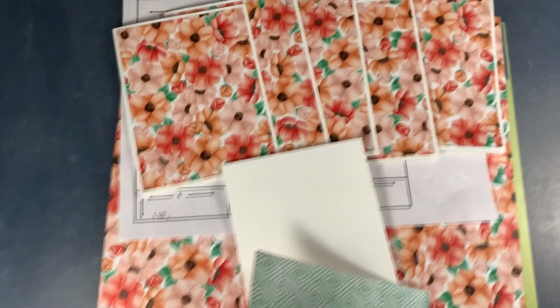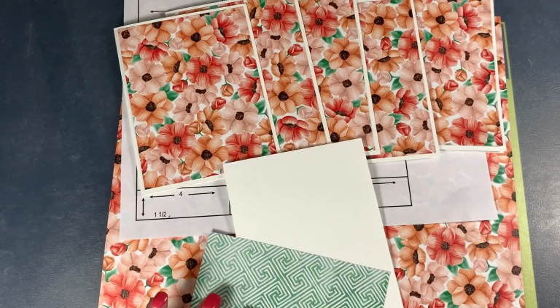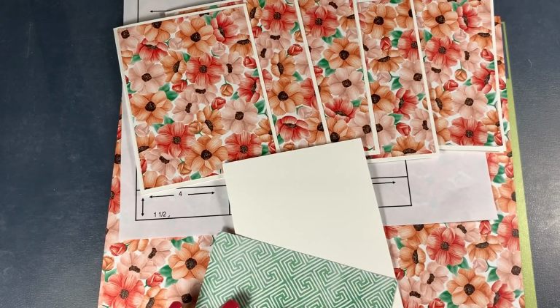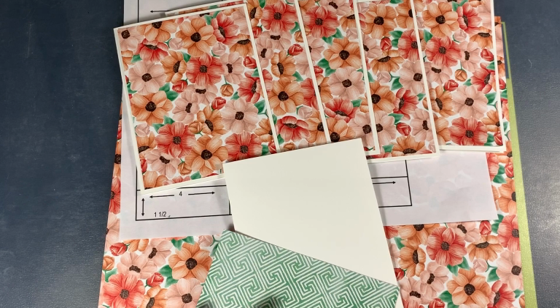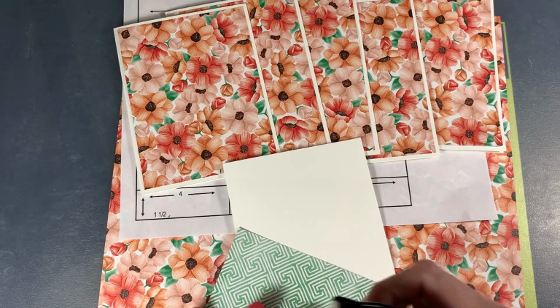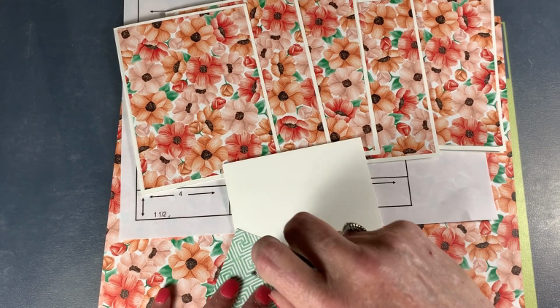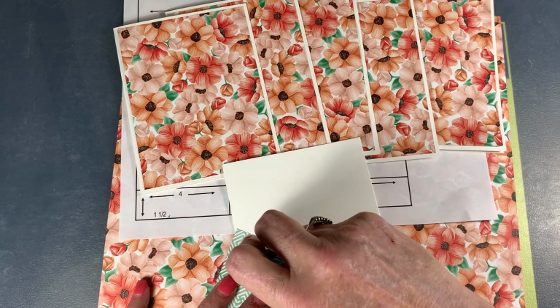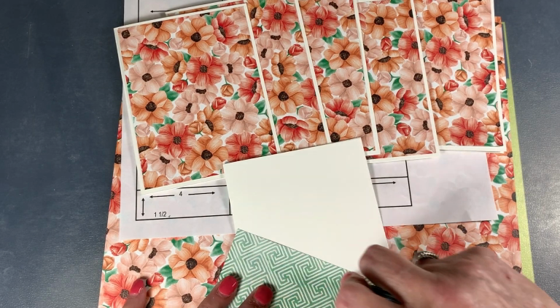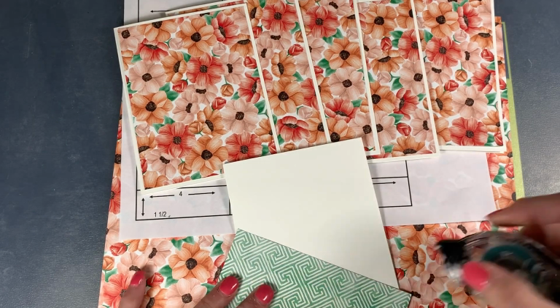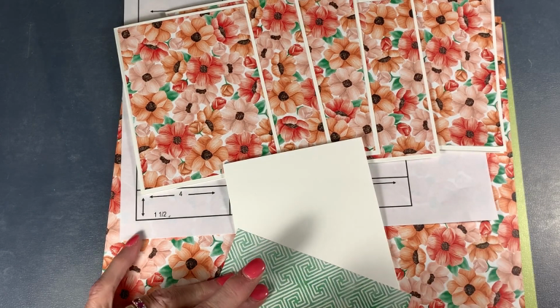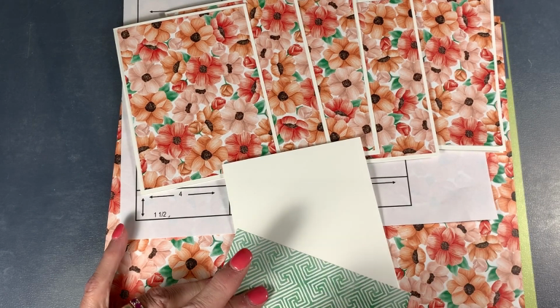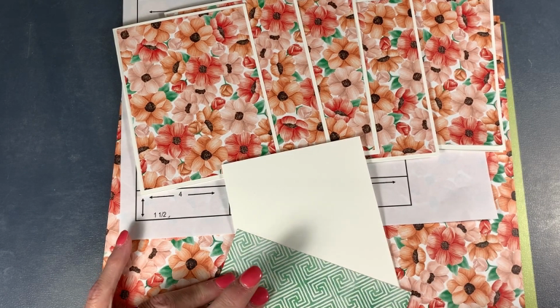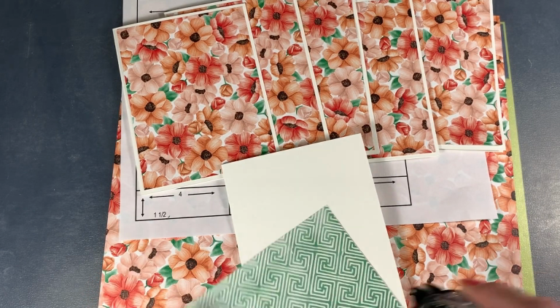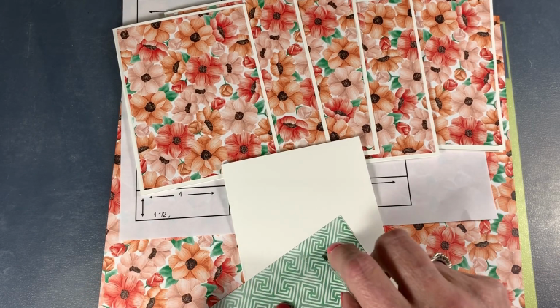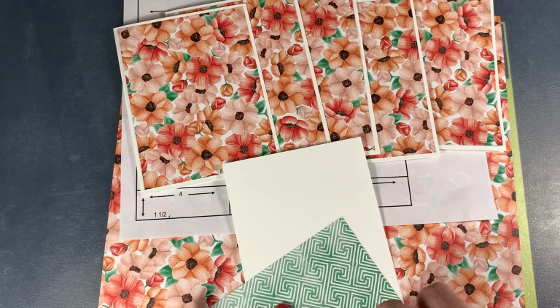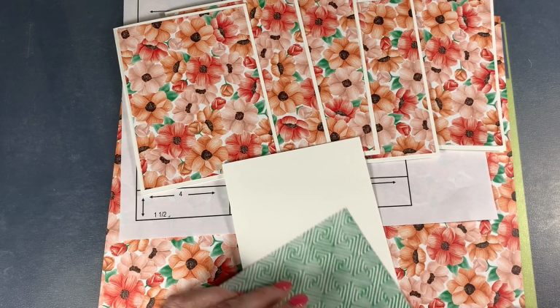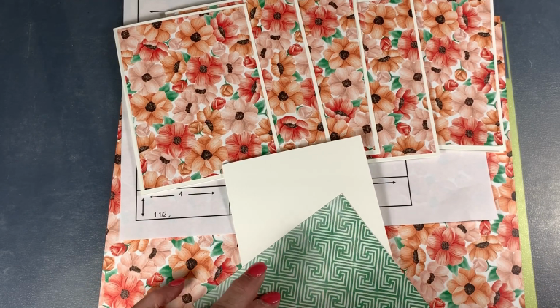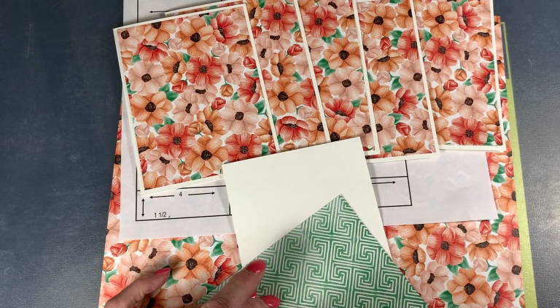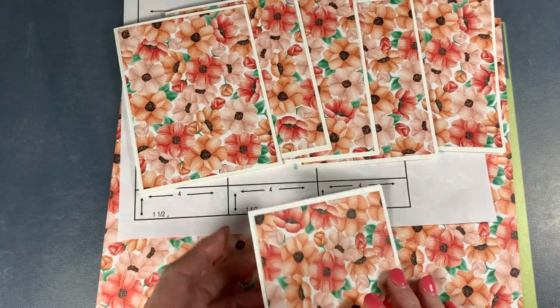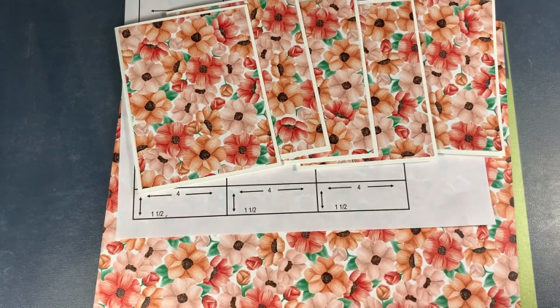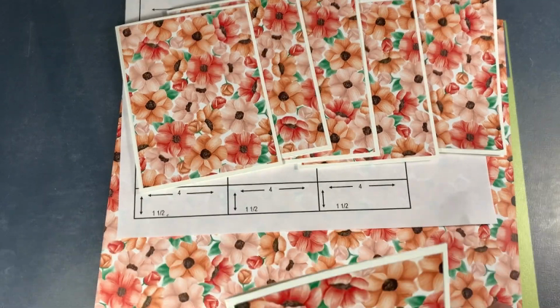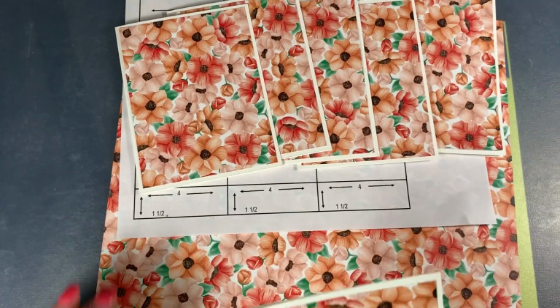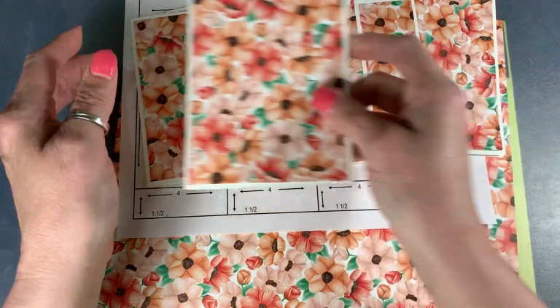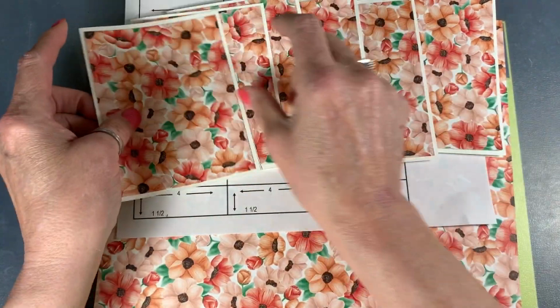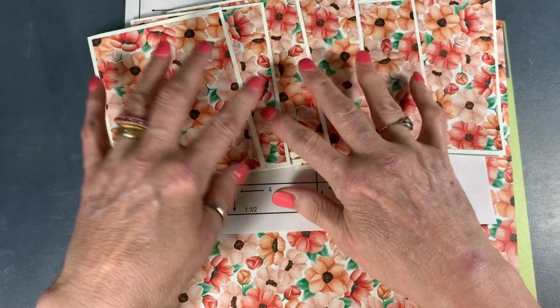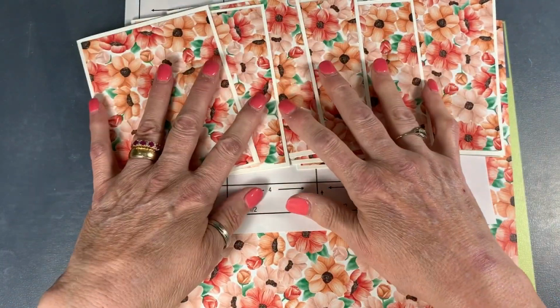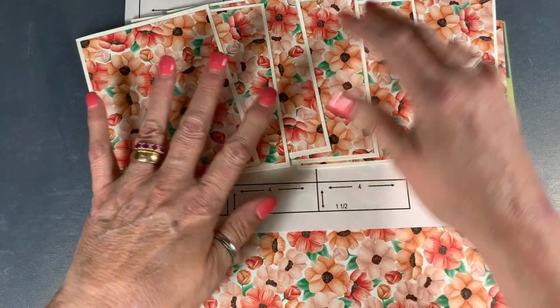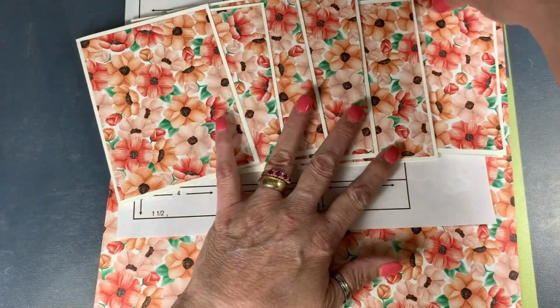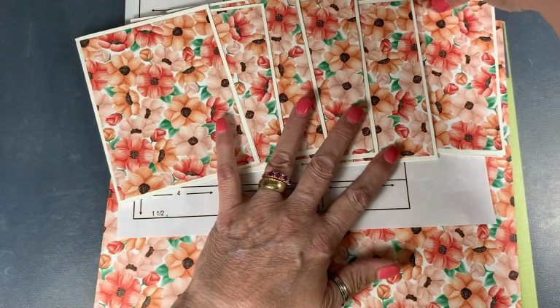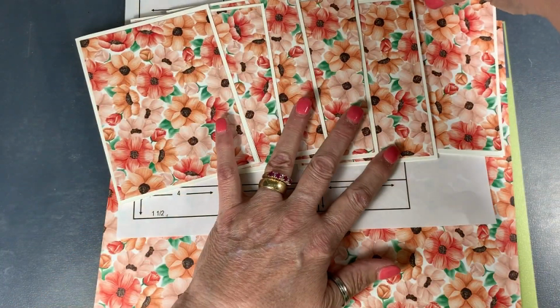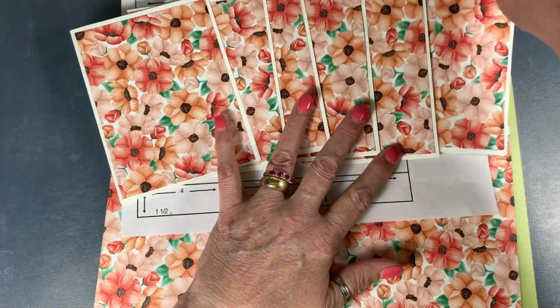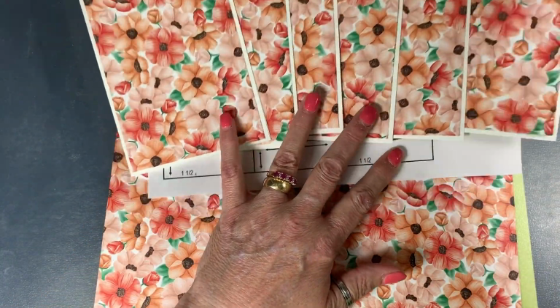I have an instruction sheet on how to cut up your DSP. This will be posted on my website which is stampbesilly.com.